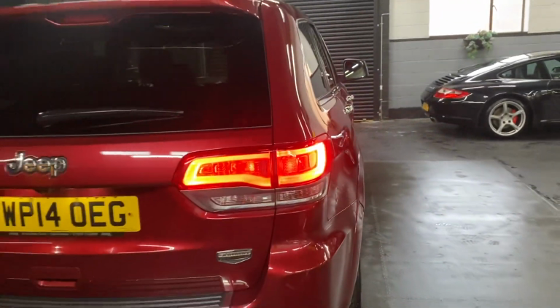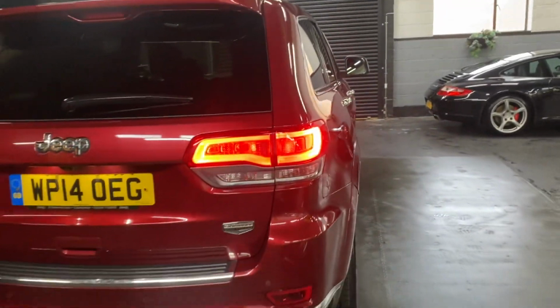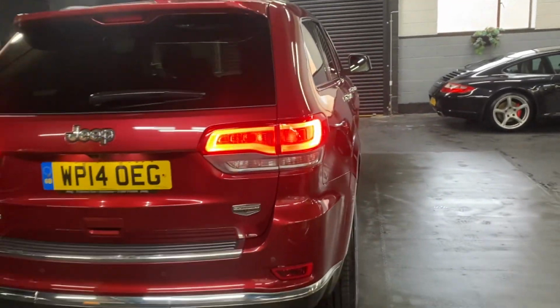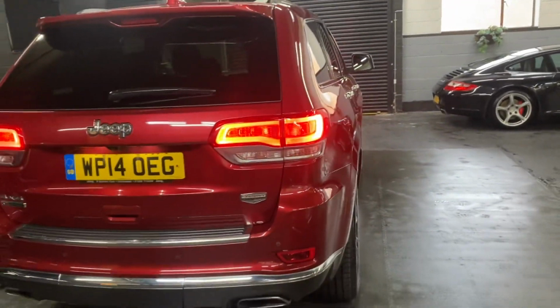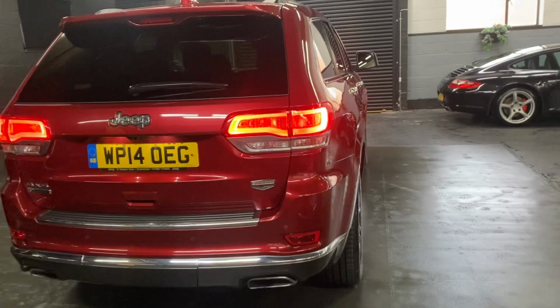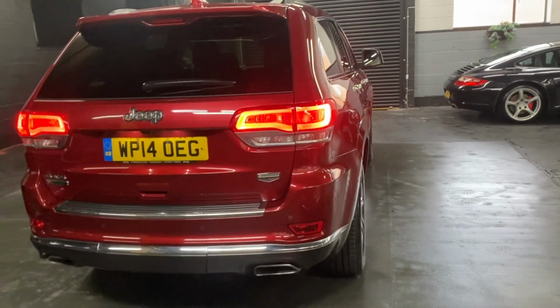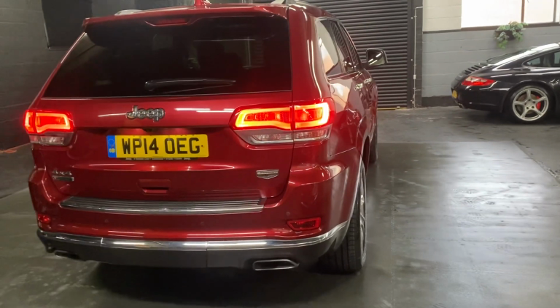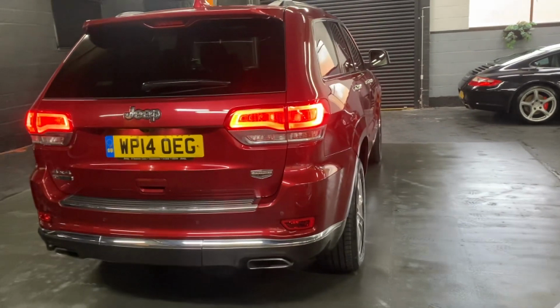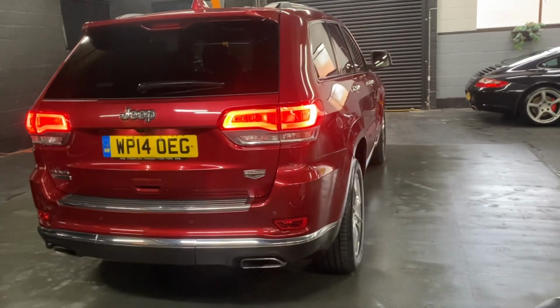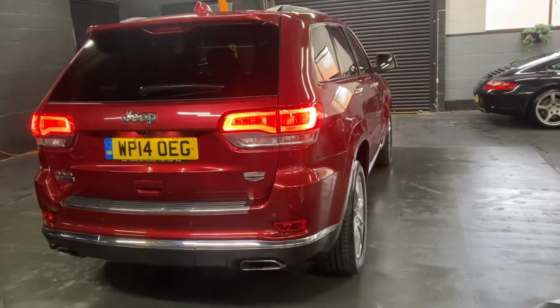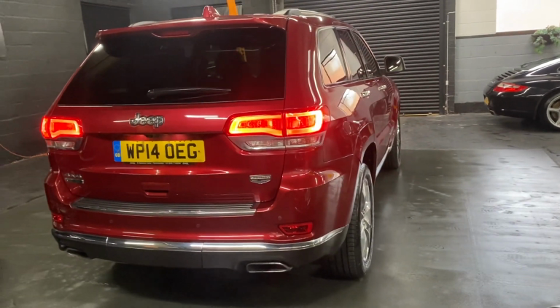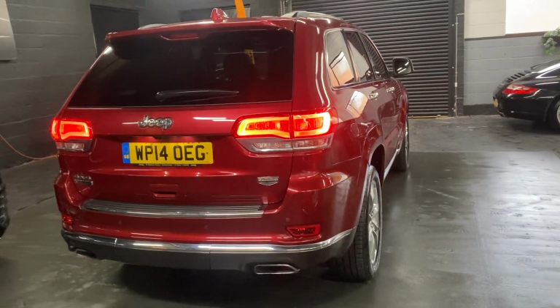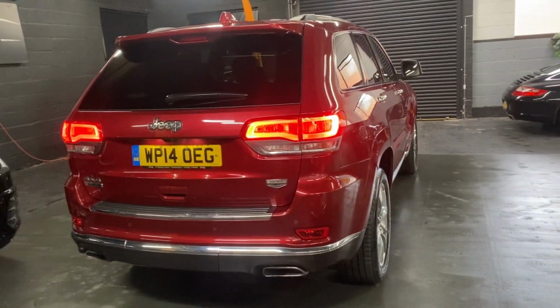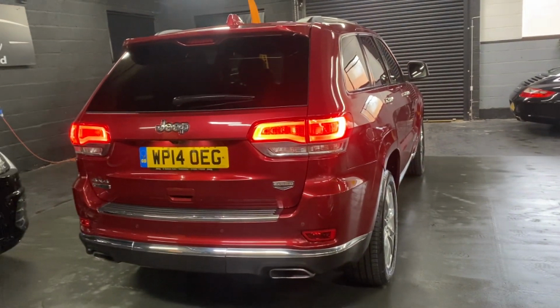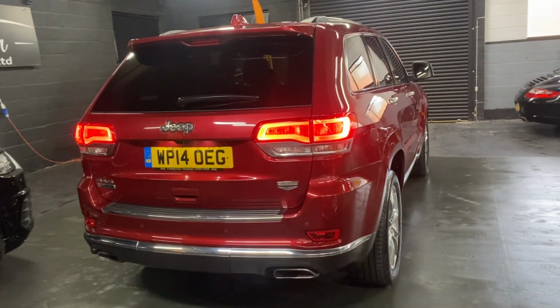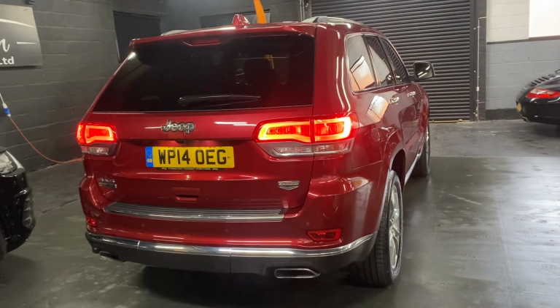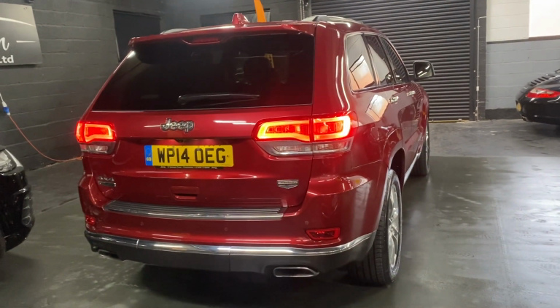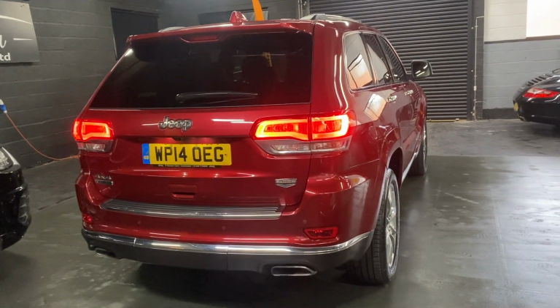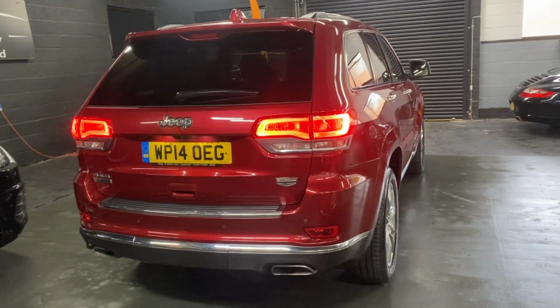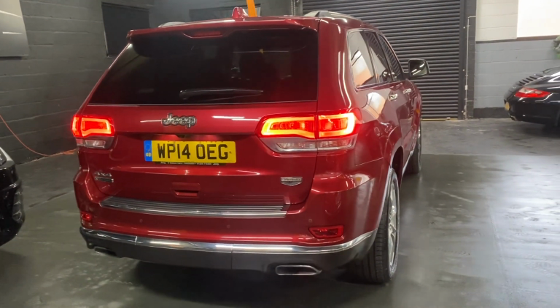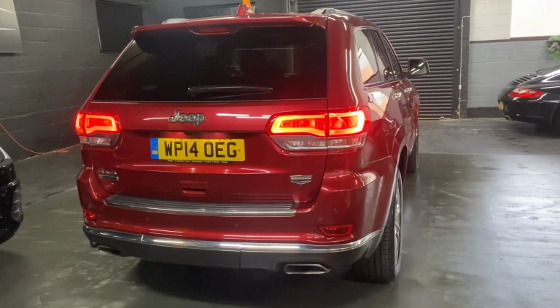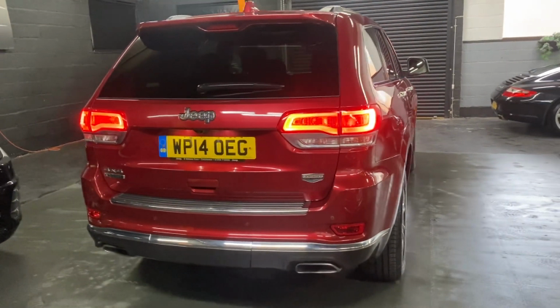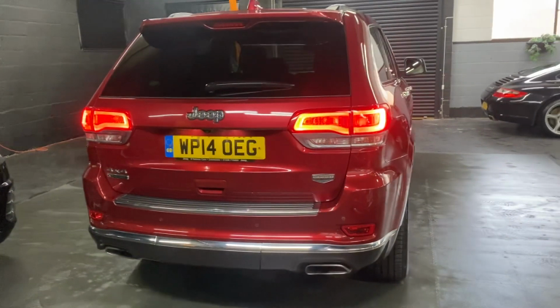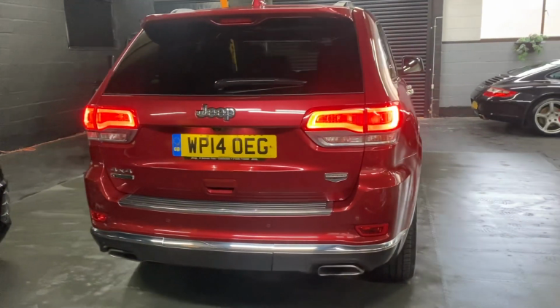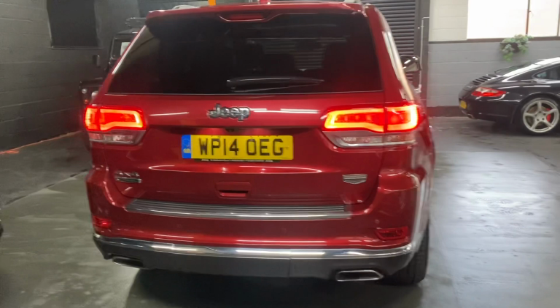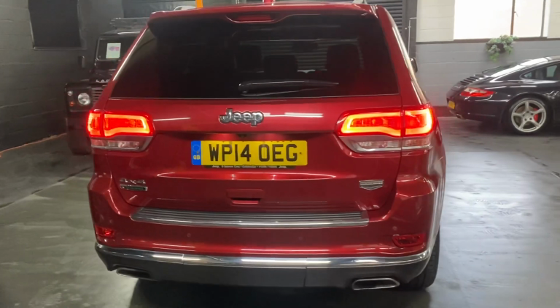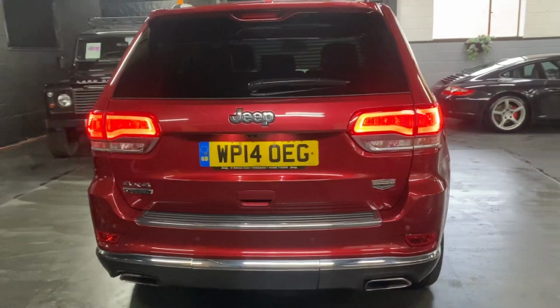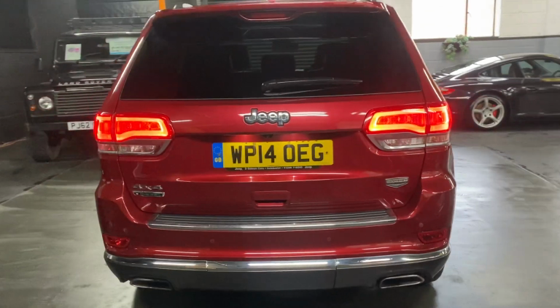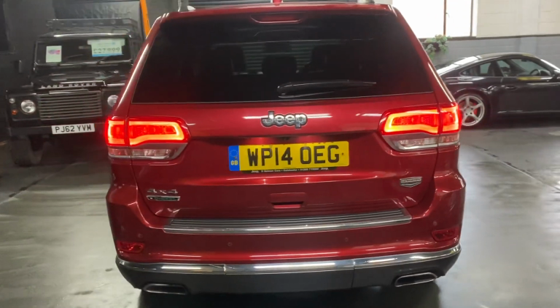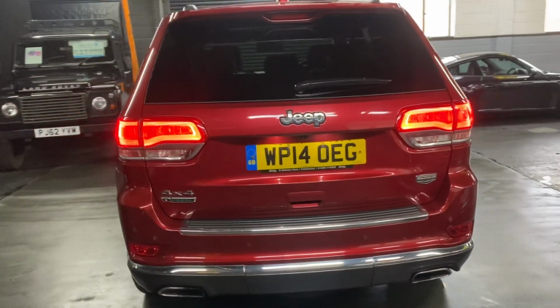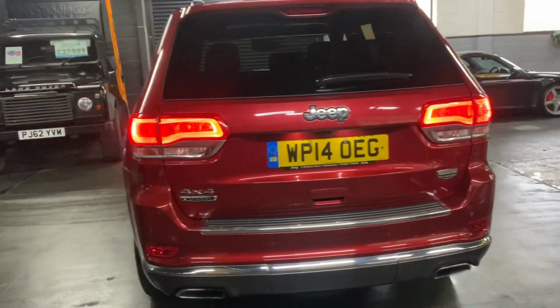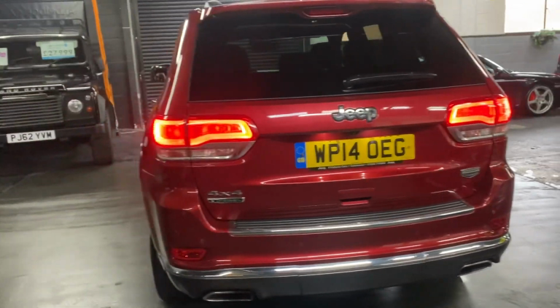The power boot operates off the key or the switch down by the driver's footwell. You also get front and rear parking distance control along with a reverse camera.